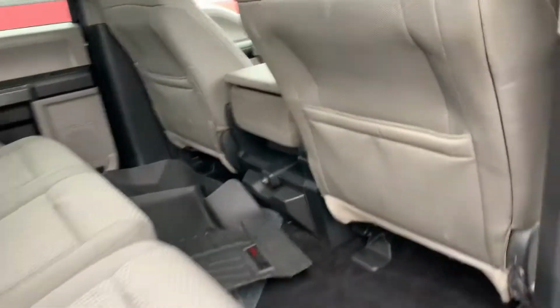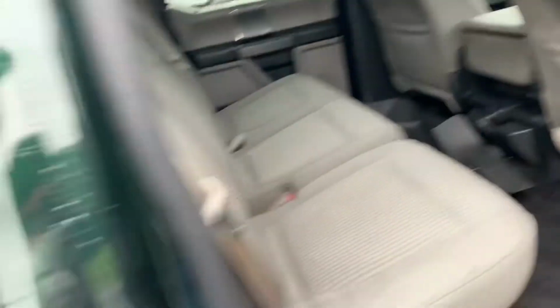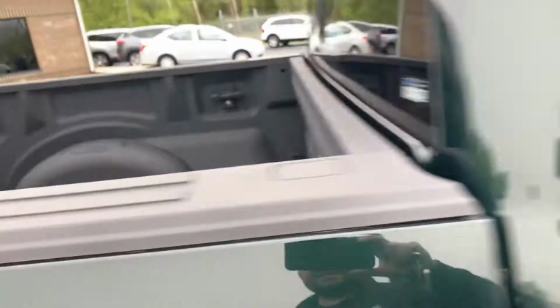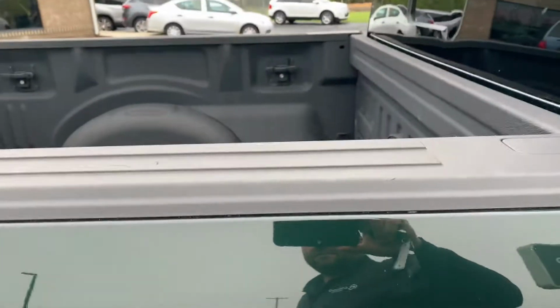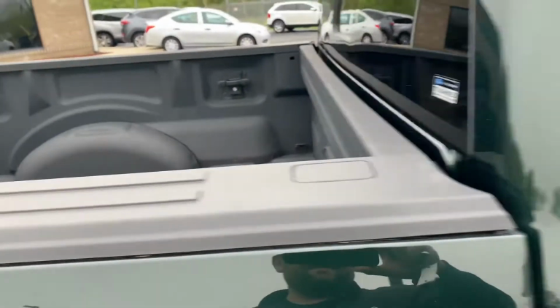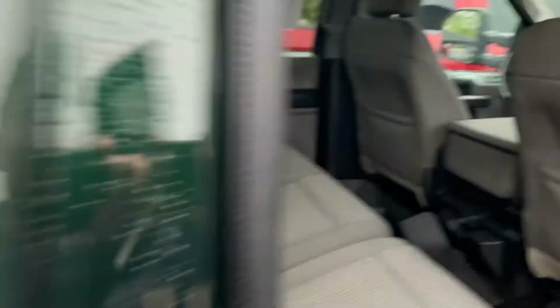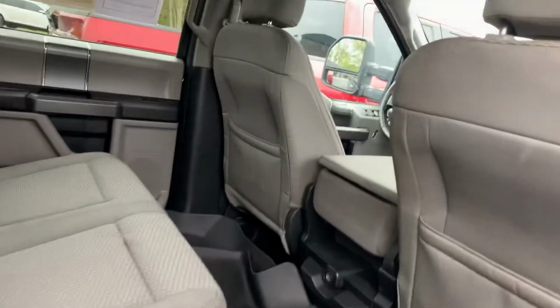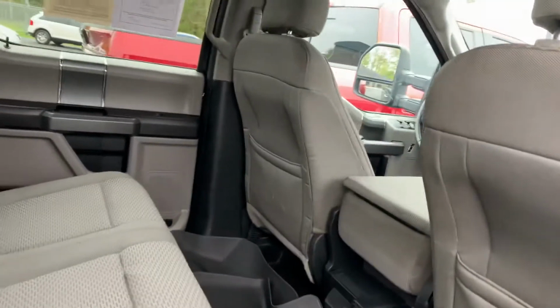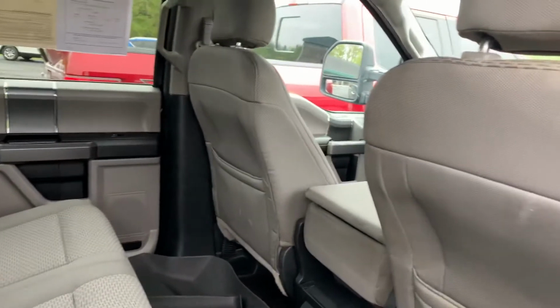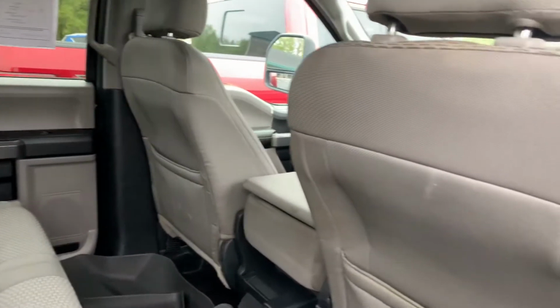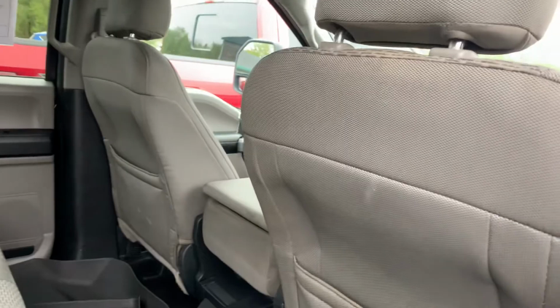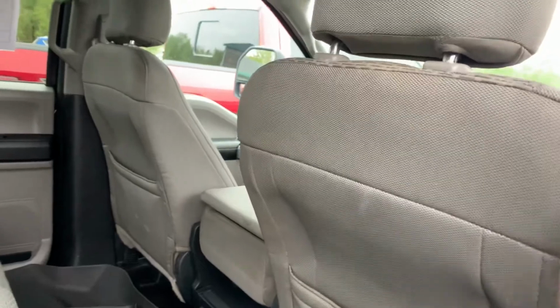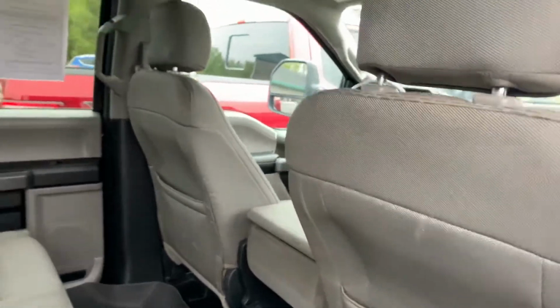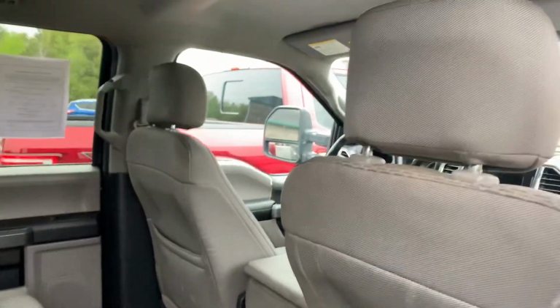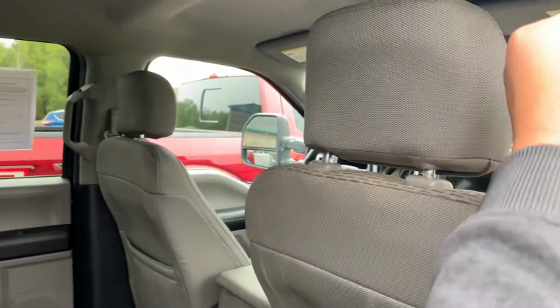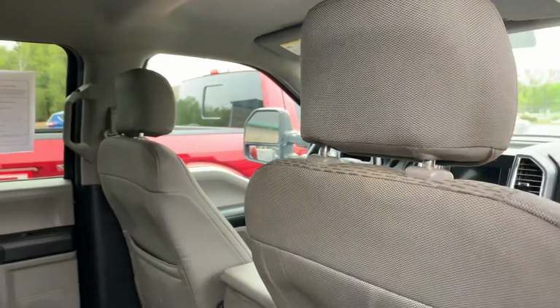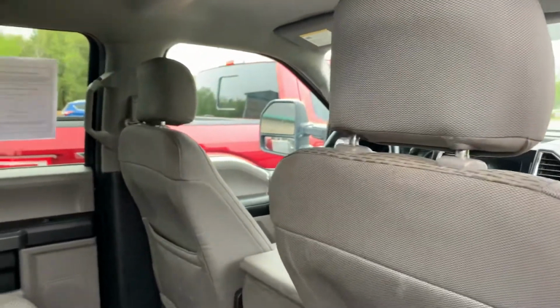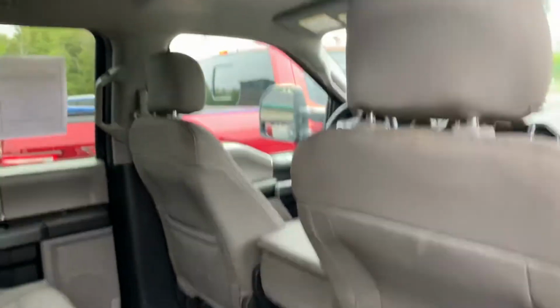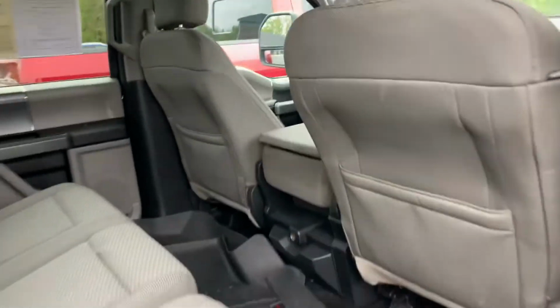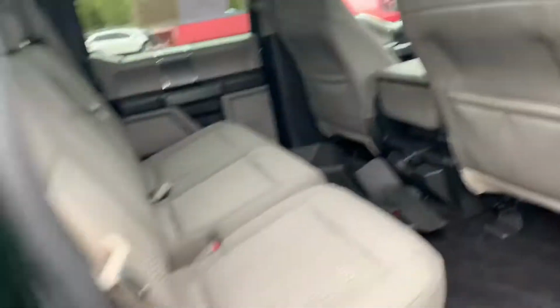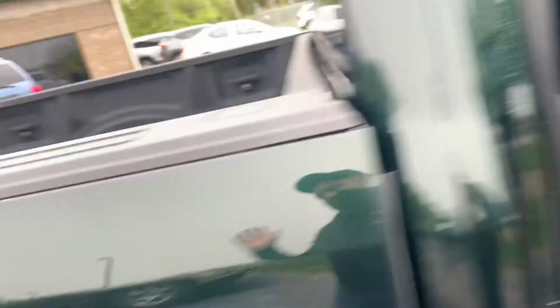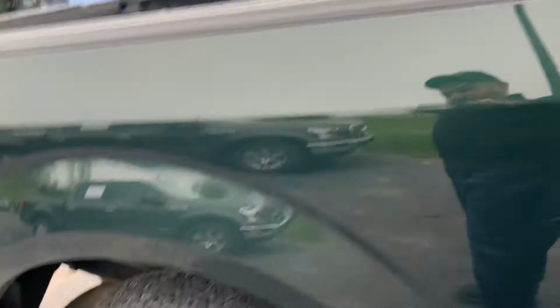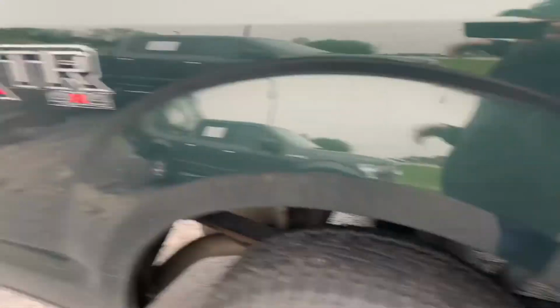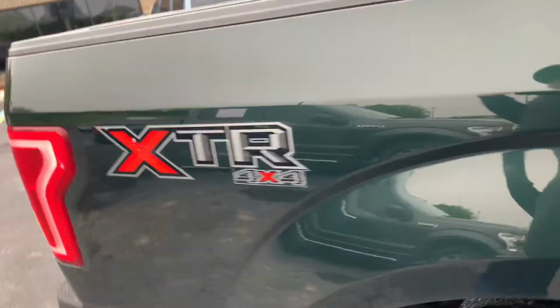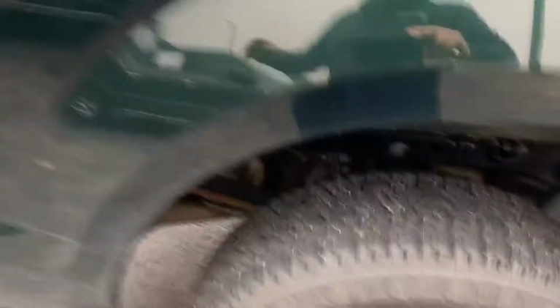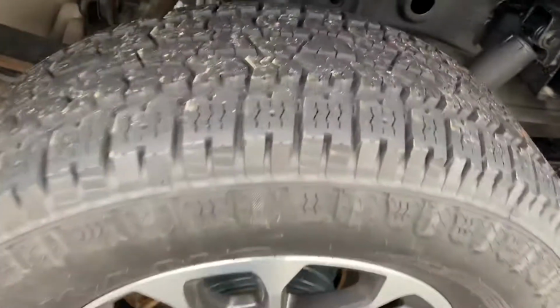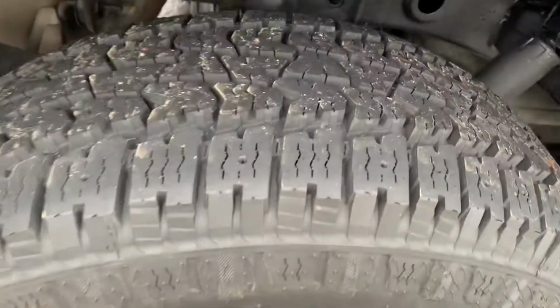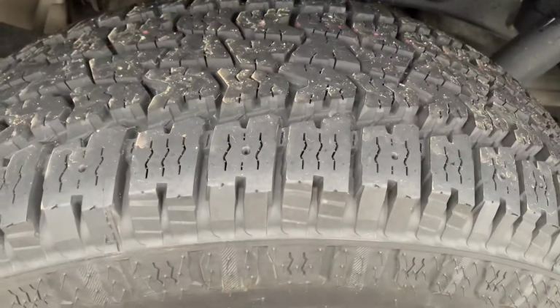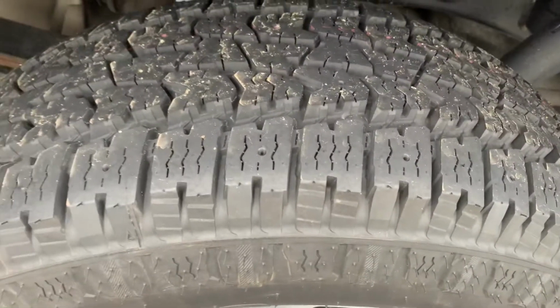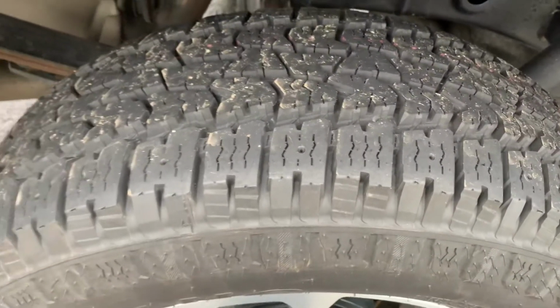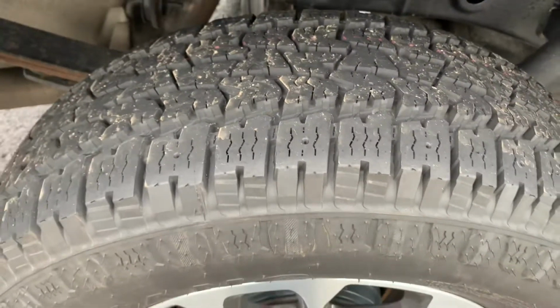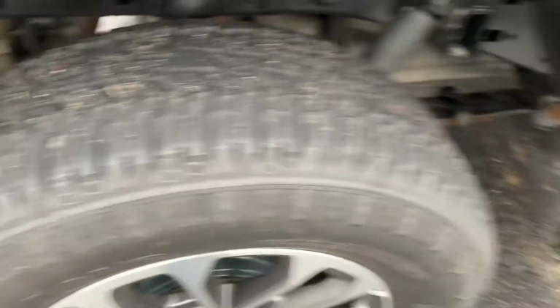Love it. Six and a half foot bed. I've had a lot of requests for the six and a half foot bed lately. It goes about half and half — seems like half the people want the five and a half, half the people want the six and a half. I don't know what the right answer is, but we've got them both. I put a brand new set of Nankang all-terrain tires on it.